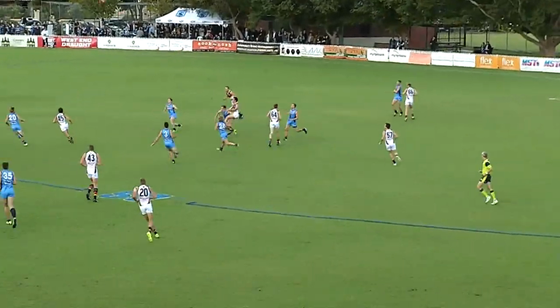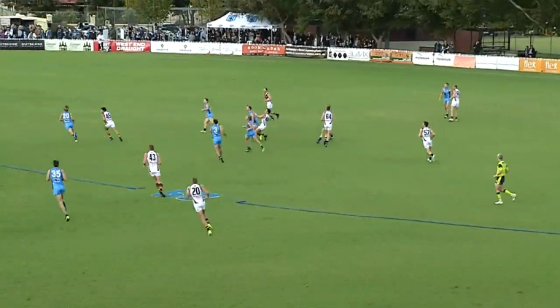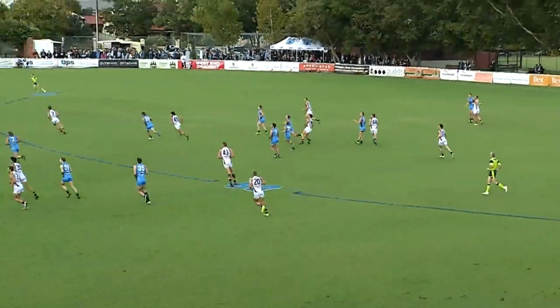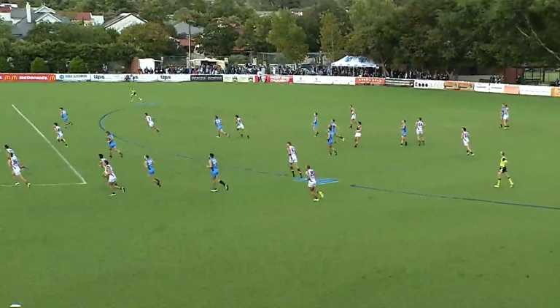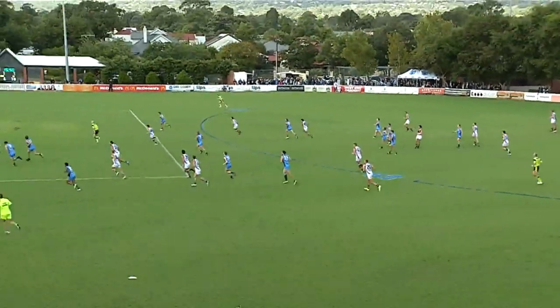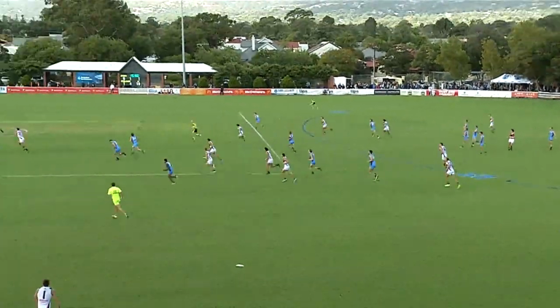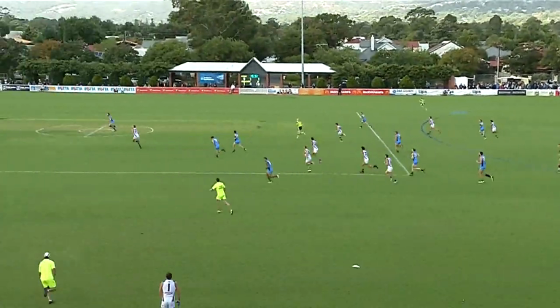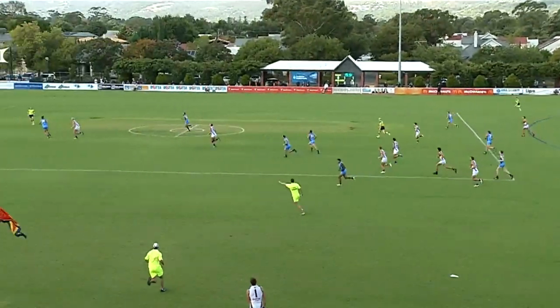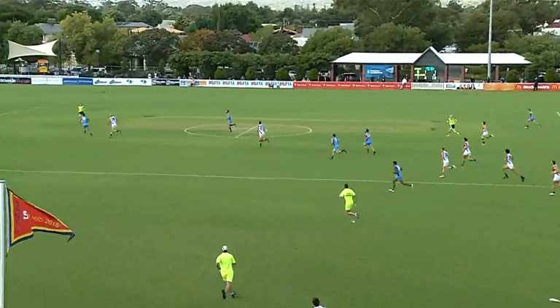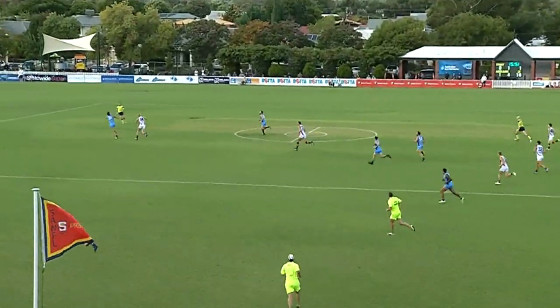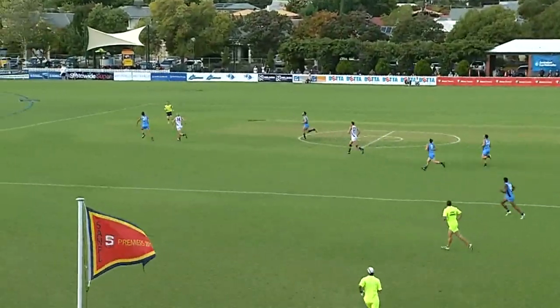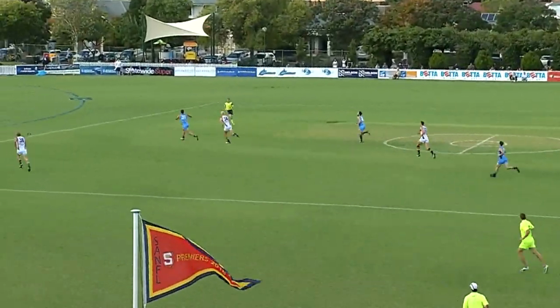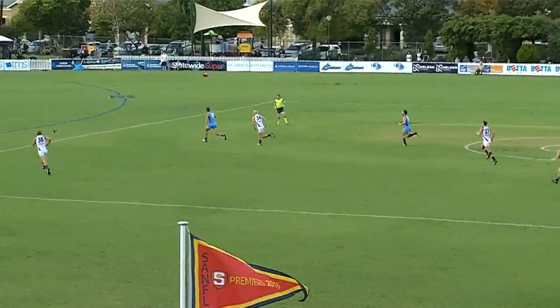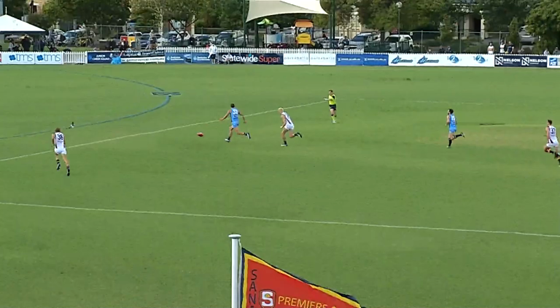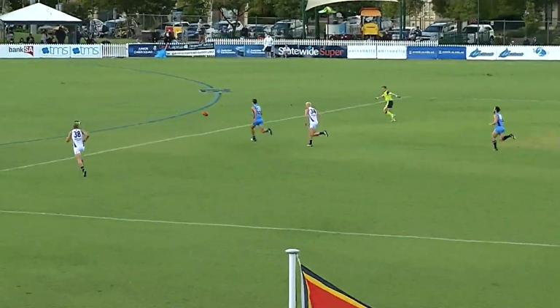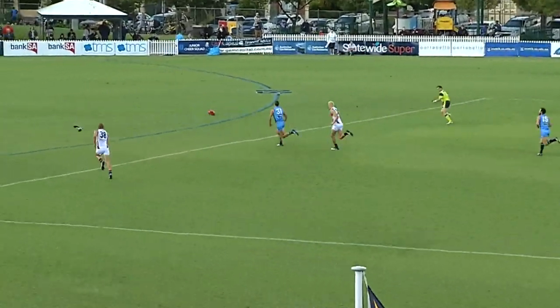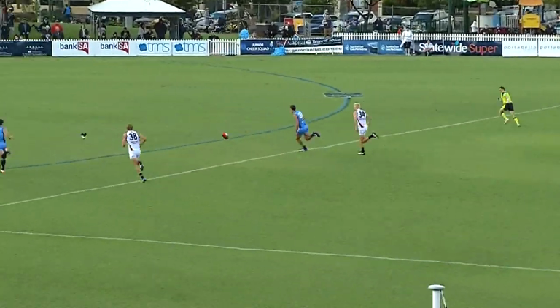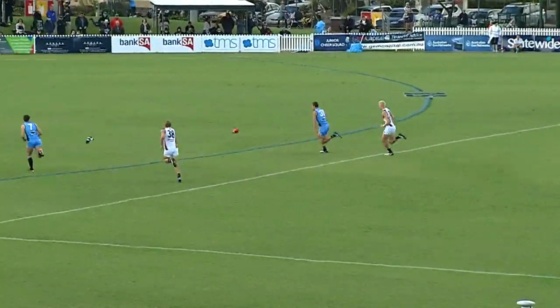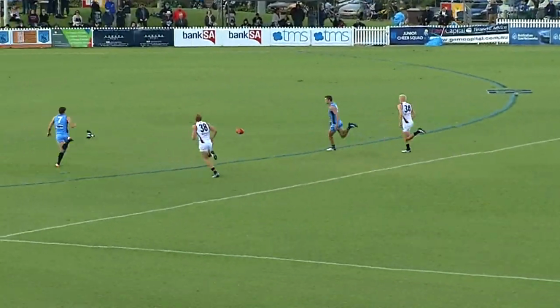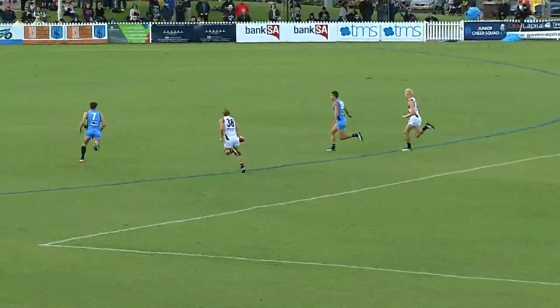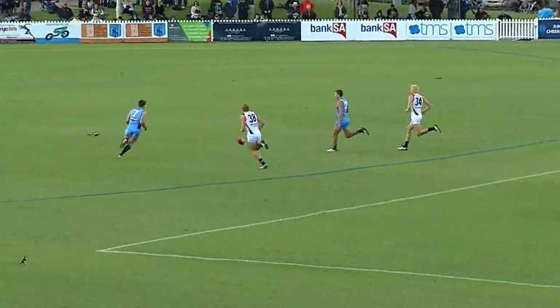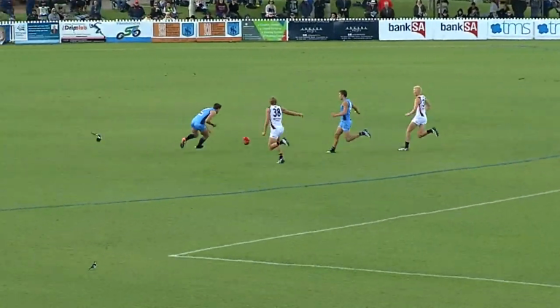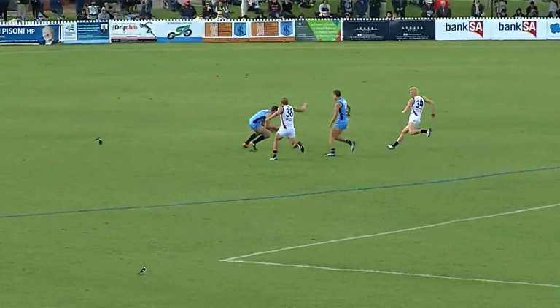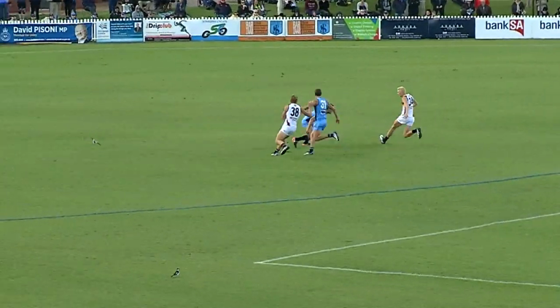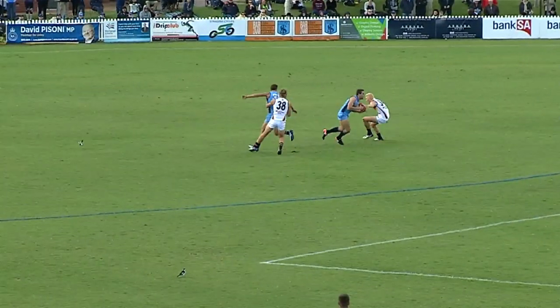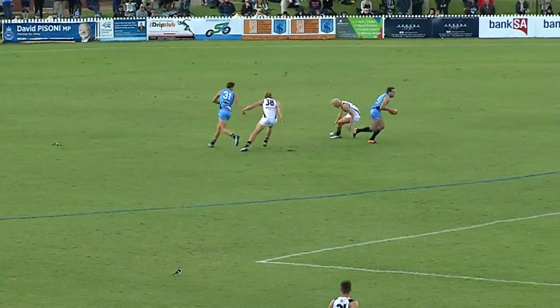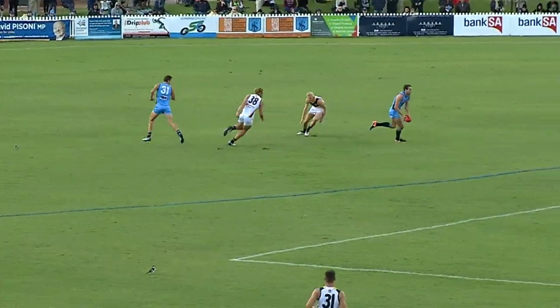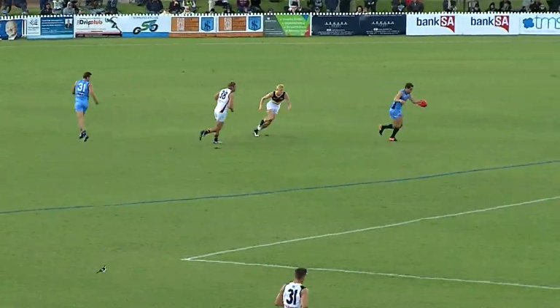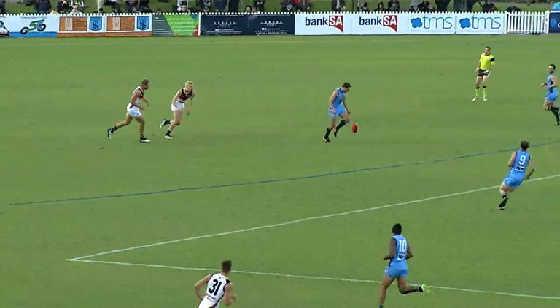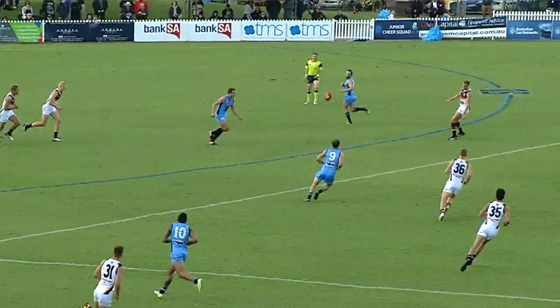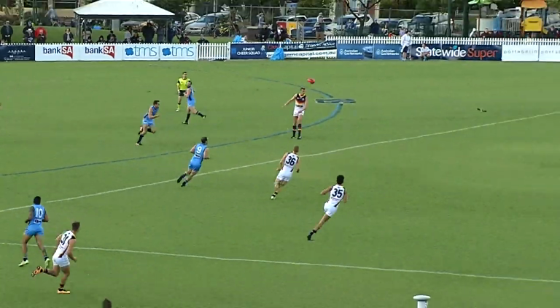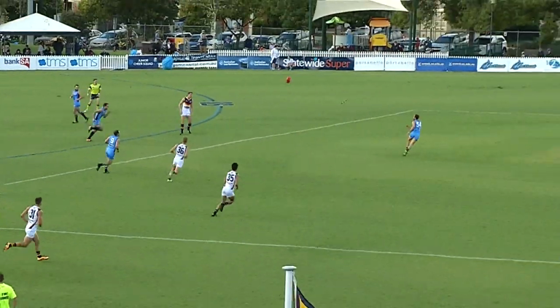Impressed with him so far. On this occasion, an enormous kick from Lockie Murphy. He's kicked it from half back to half forward on a bounce.